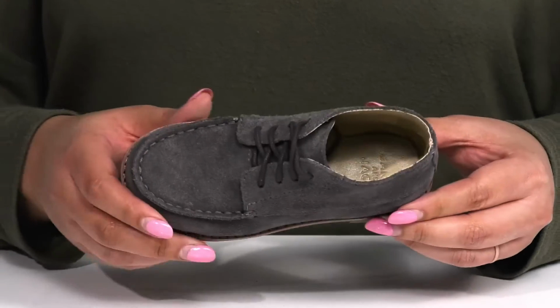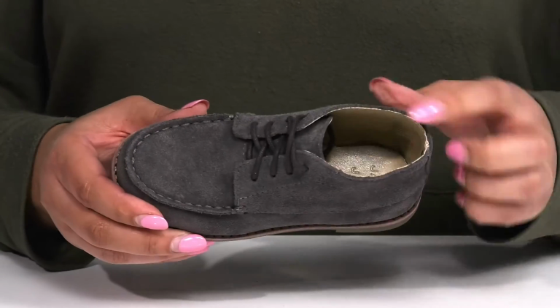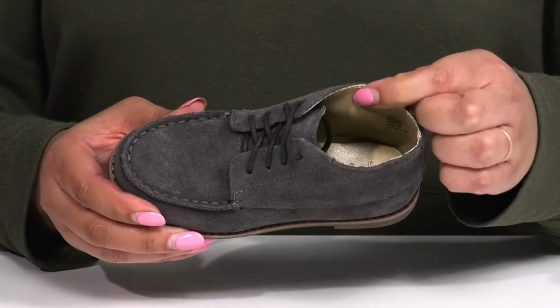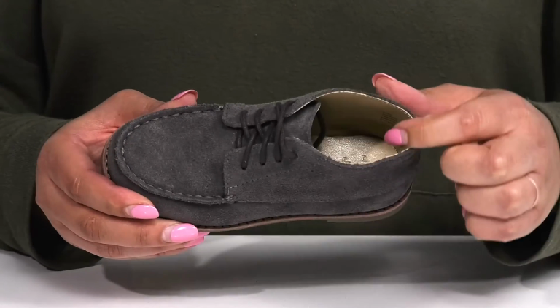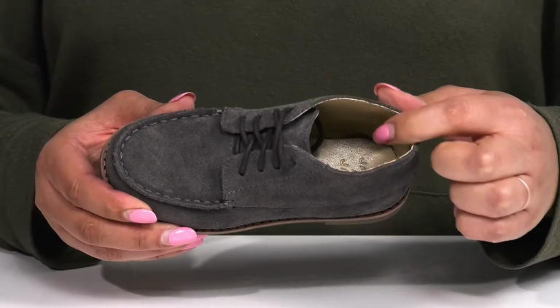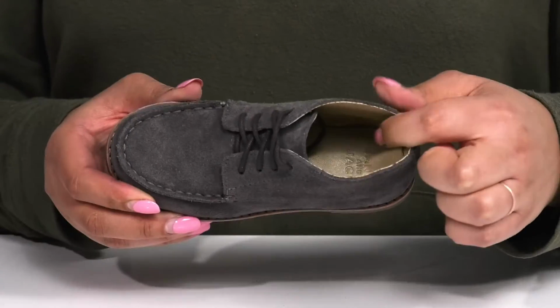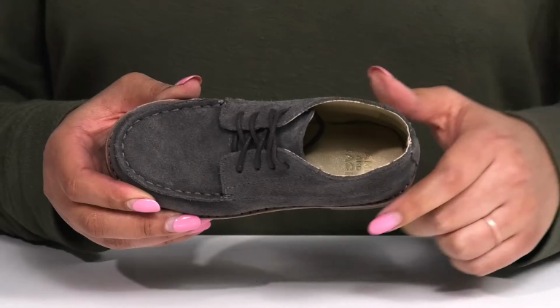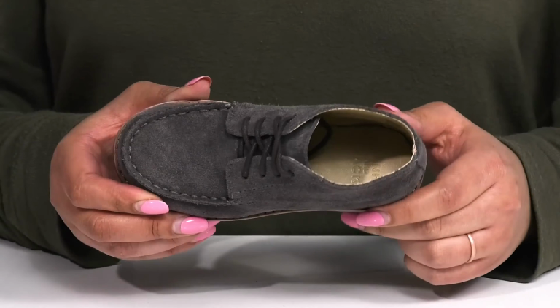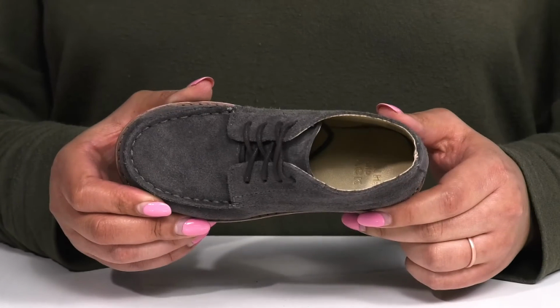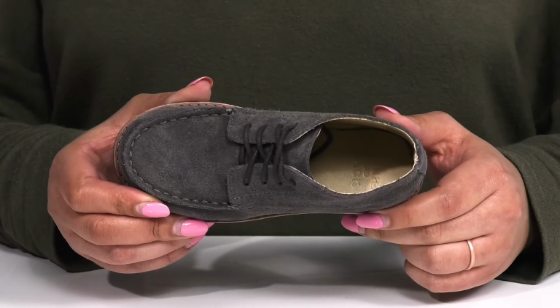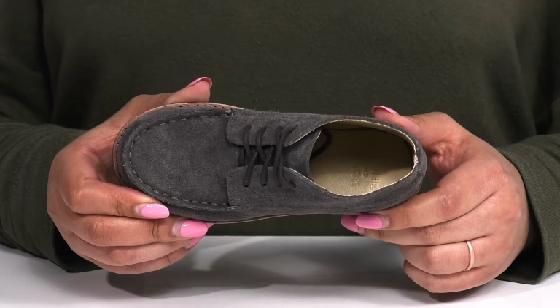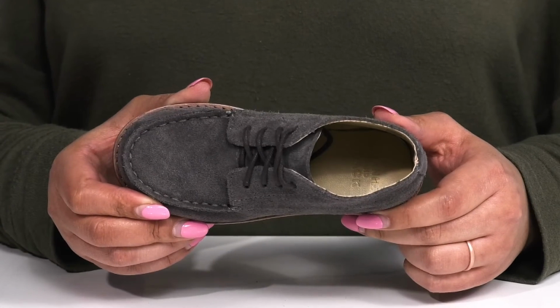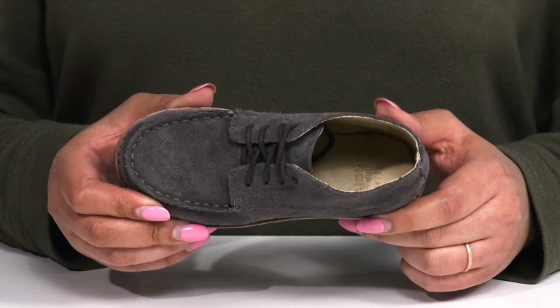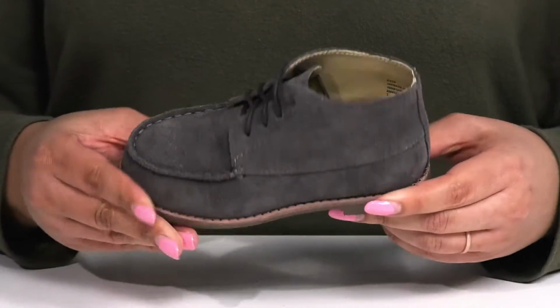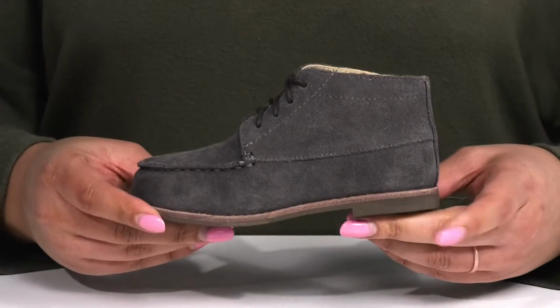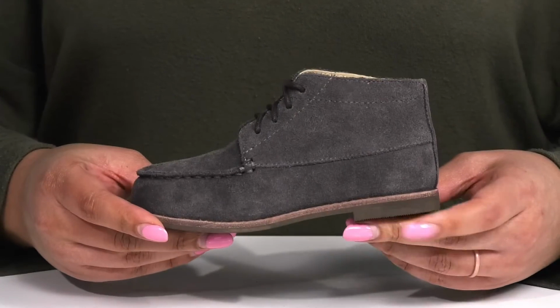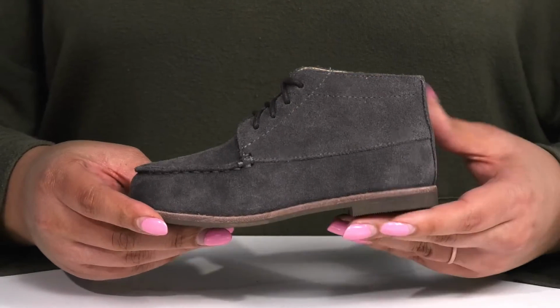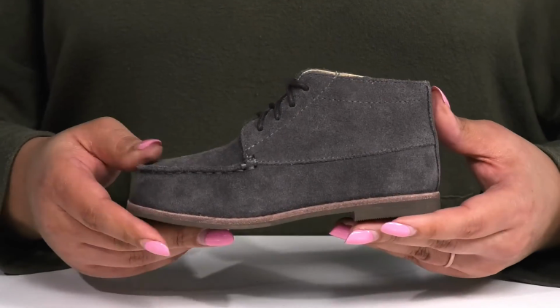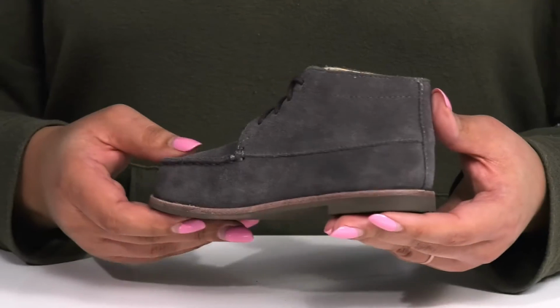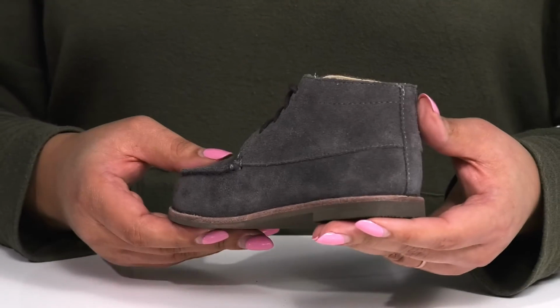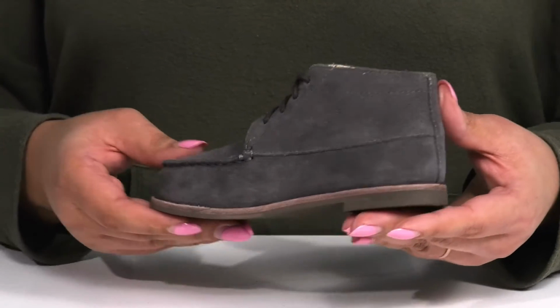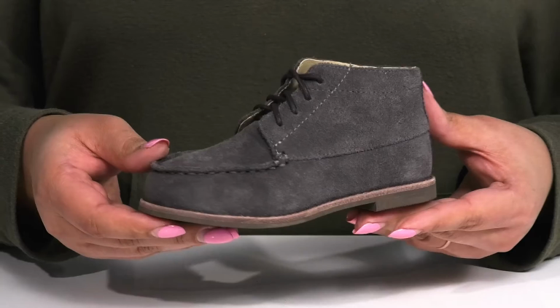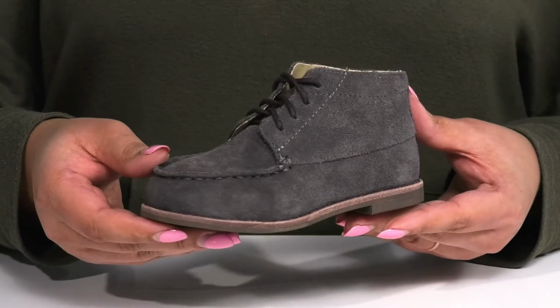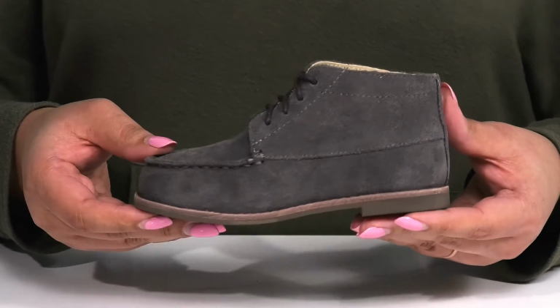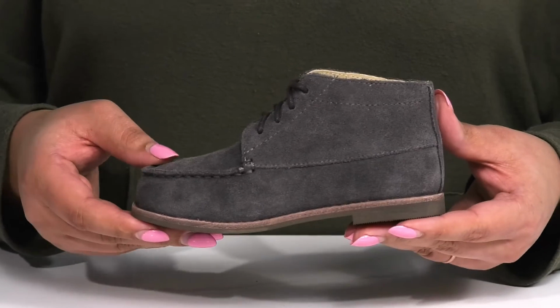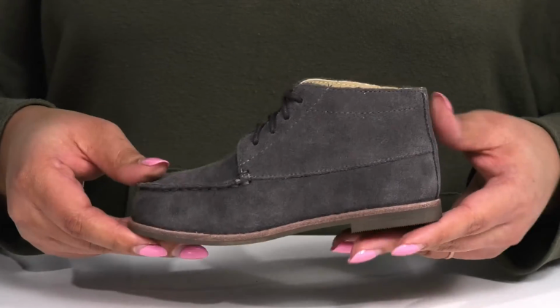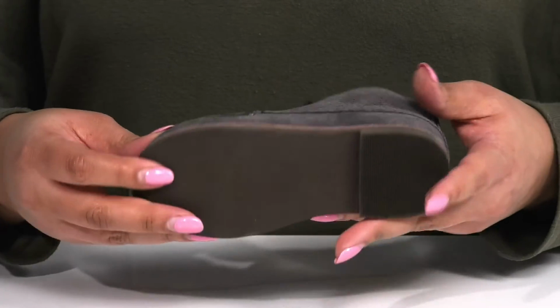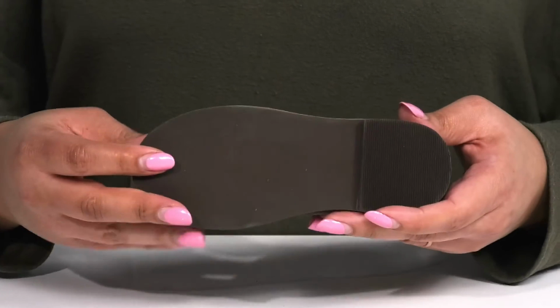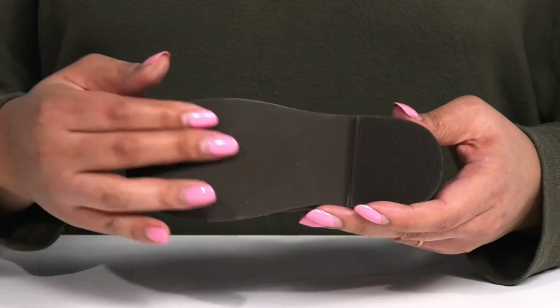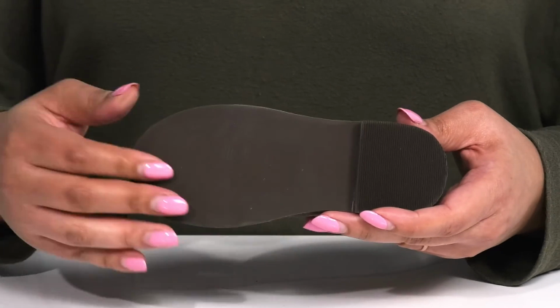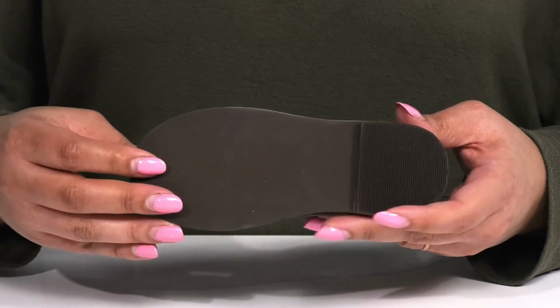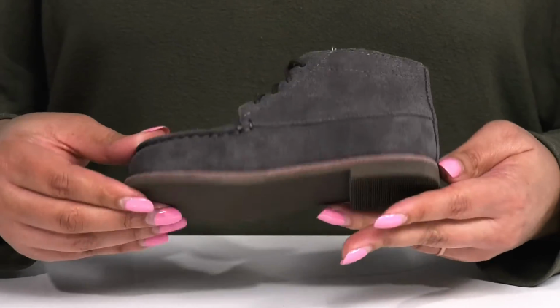Inside, there is a synthetic lining with a cushioned footbed to keep them comfortable all day. The low stacked heel at the back gives the shoe a clean line, and it's all on top of a textured synthetic outsole.